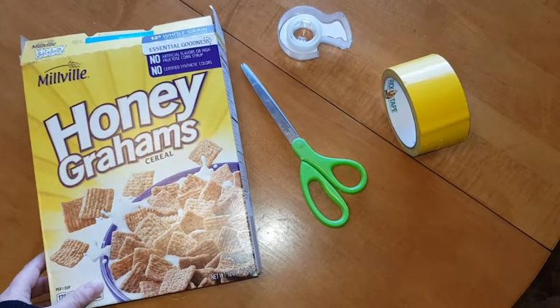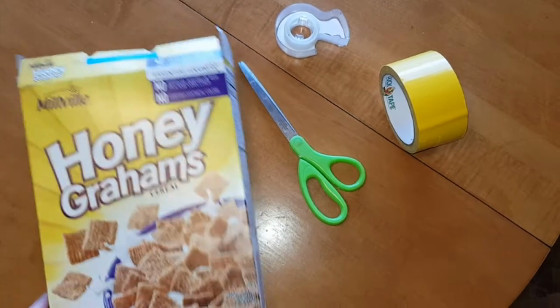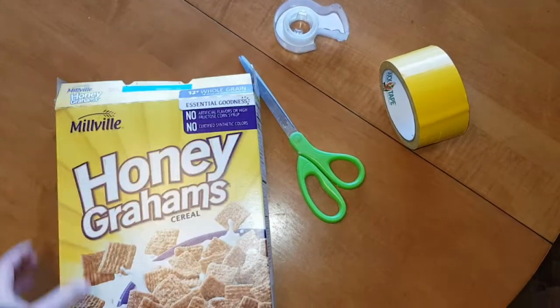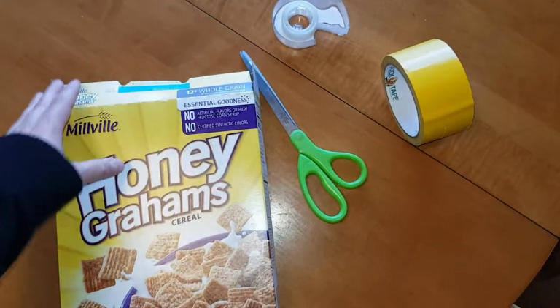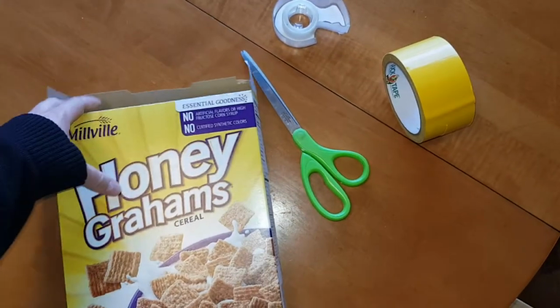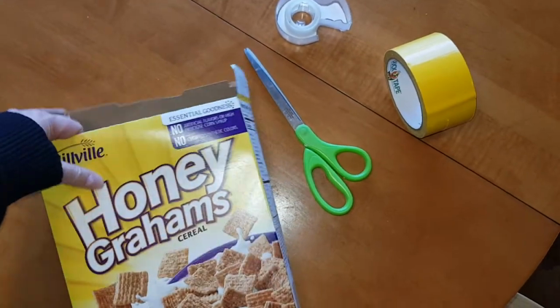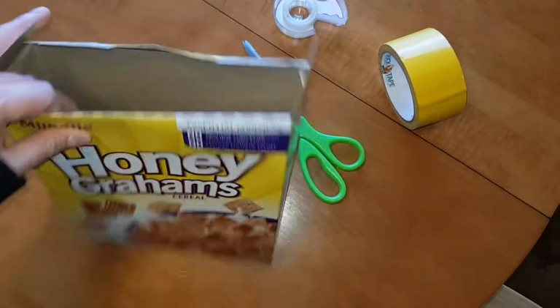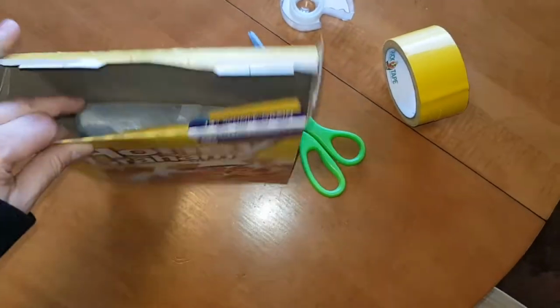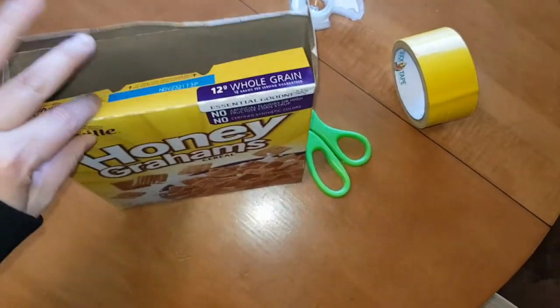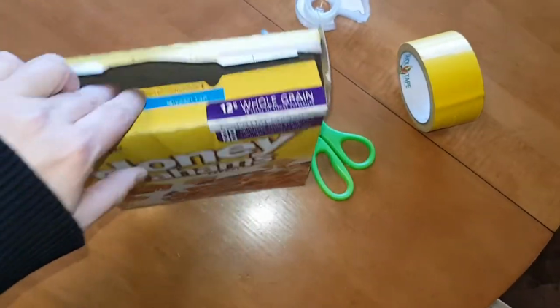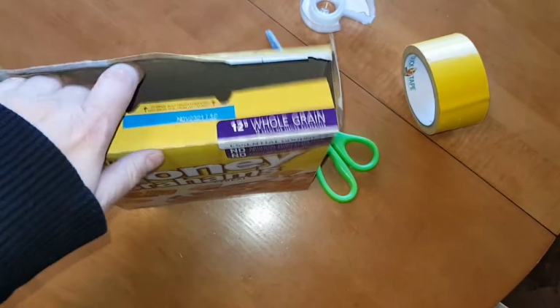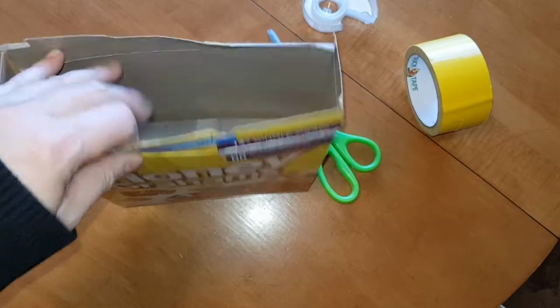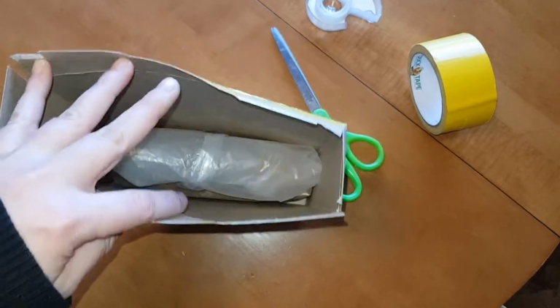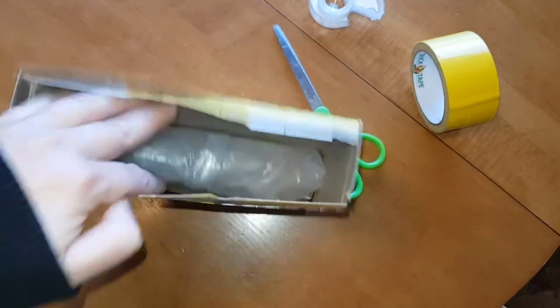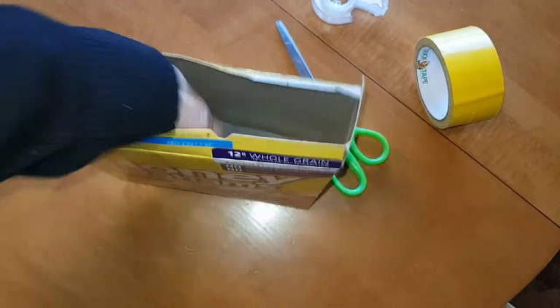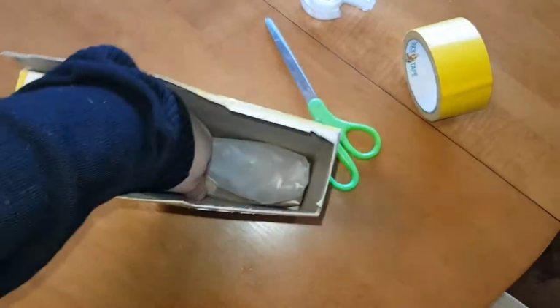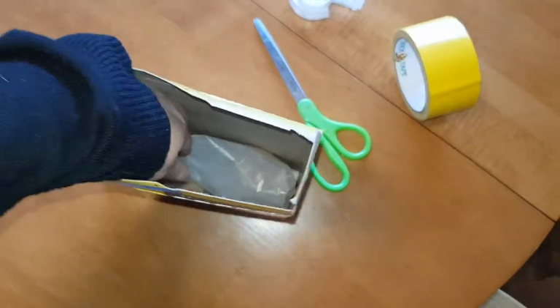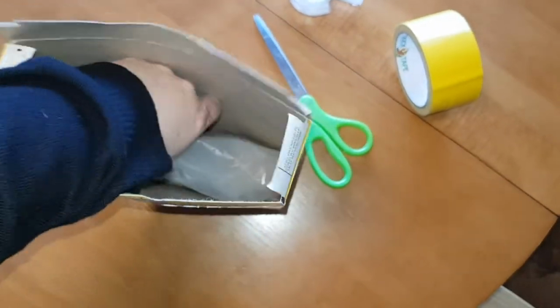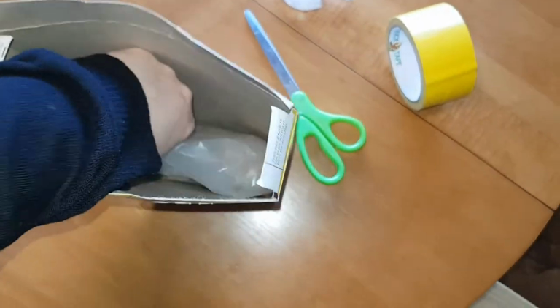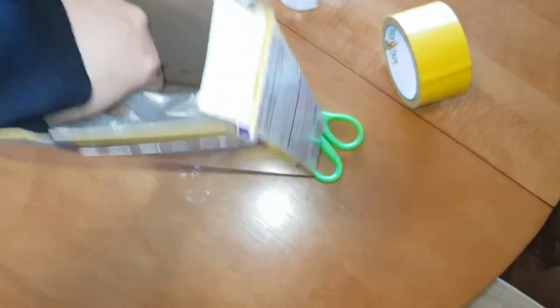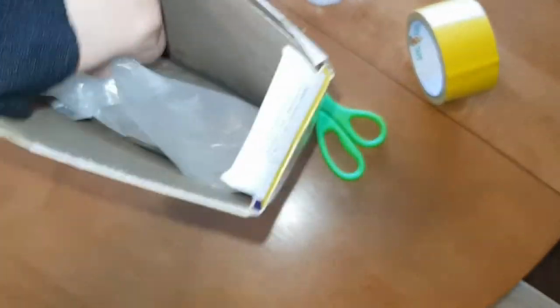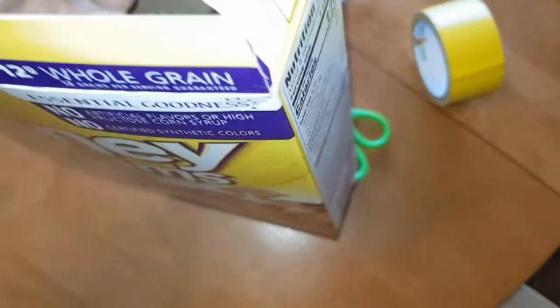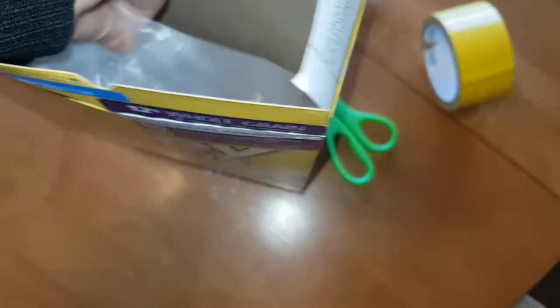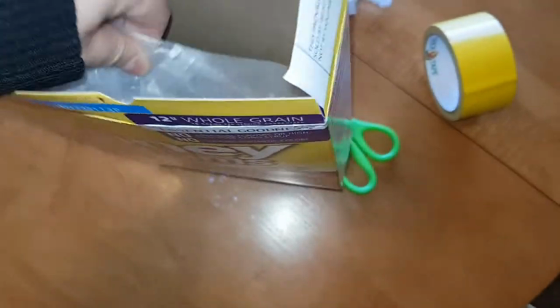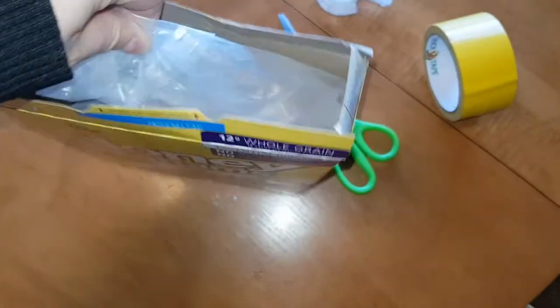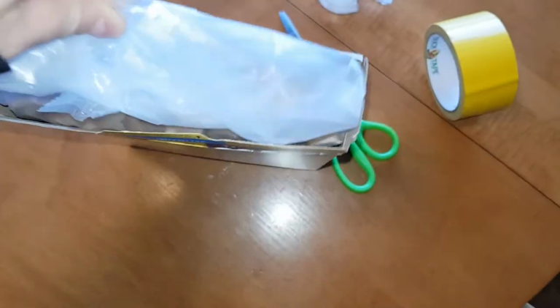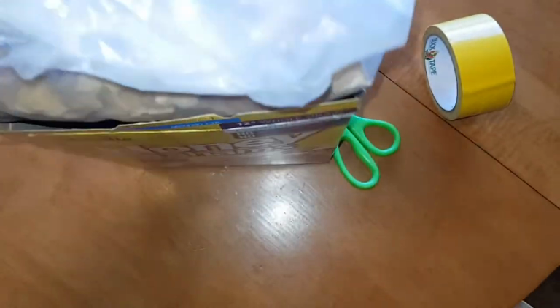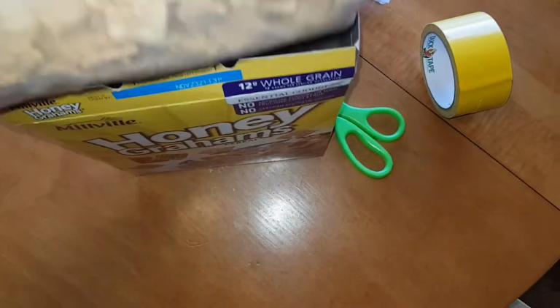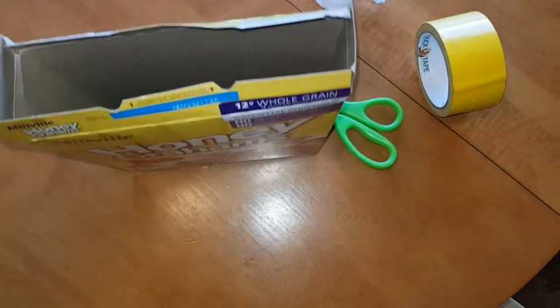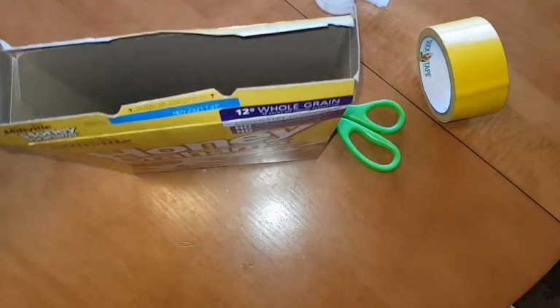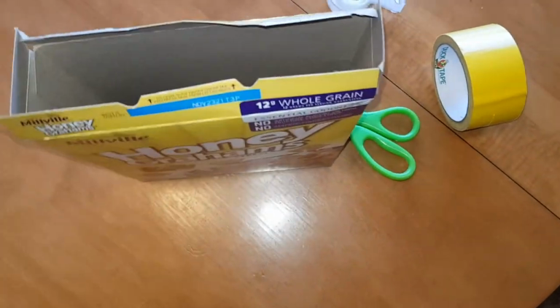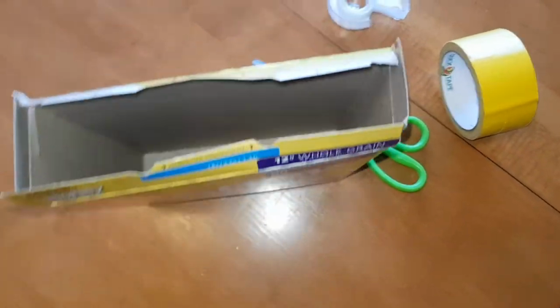Next you're going to need to take the cereal out of the box and set it aside.